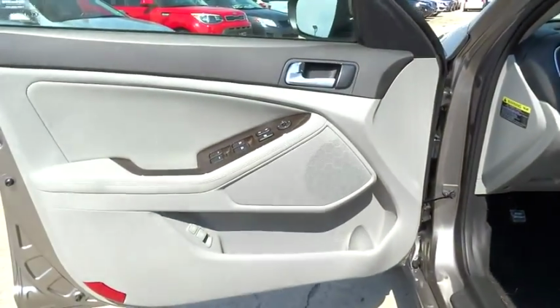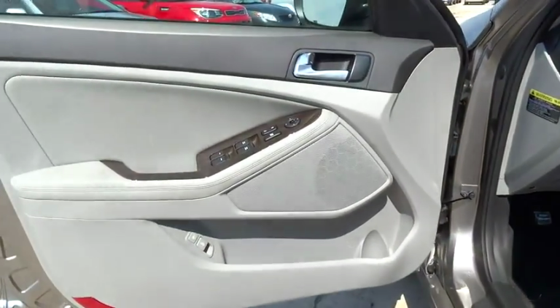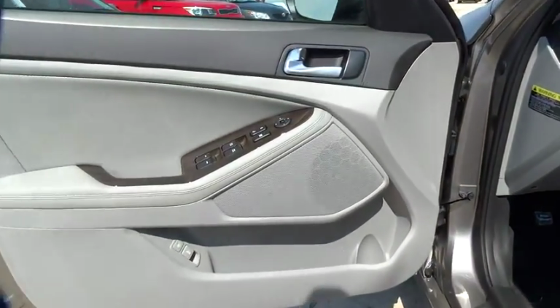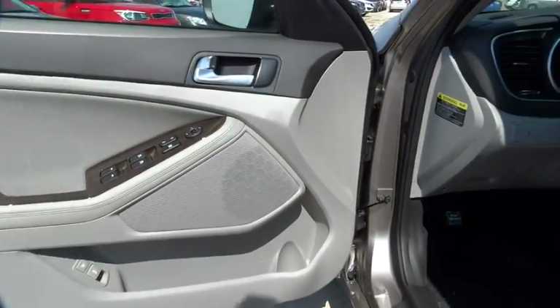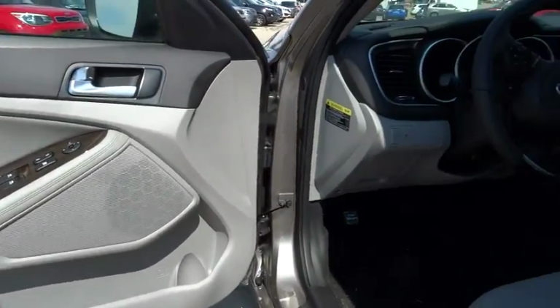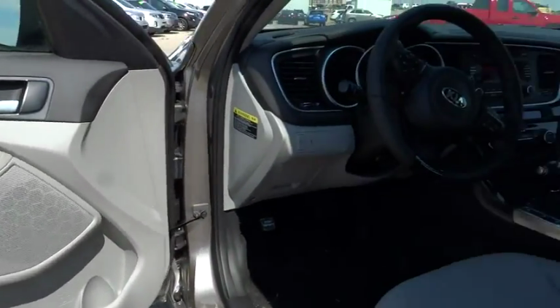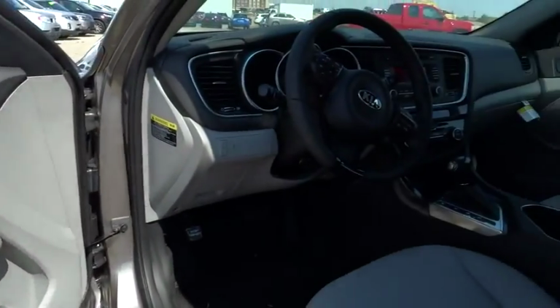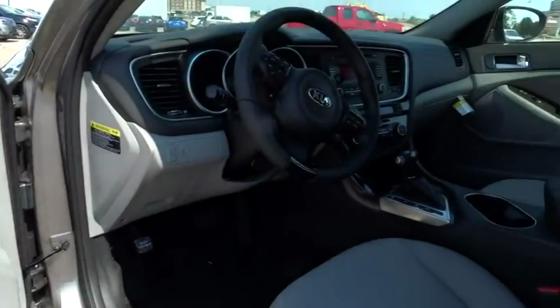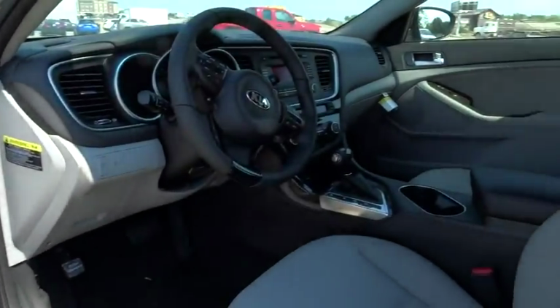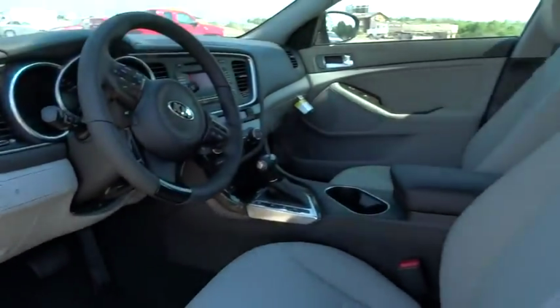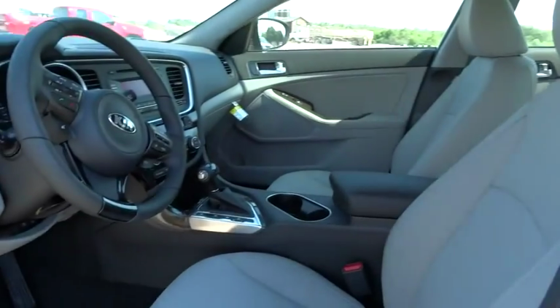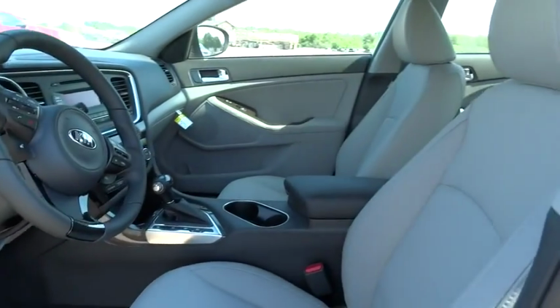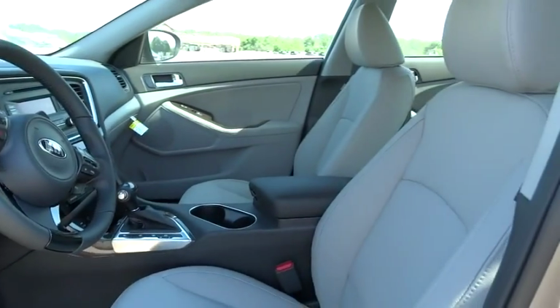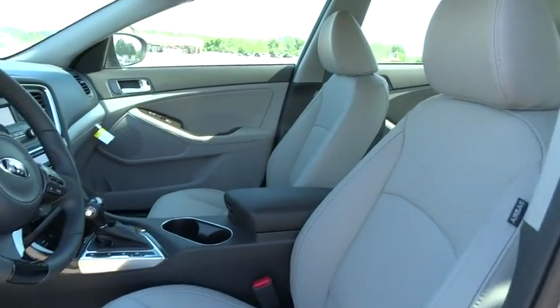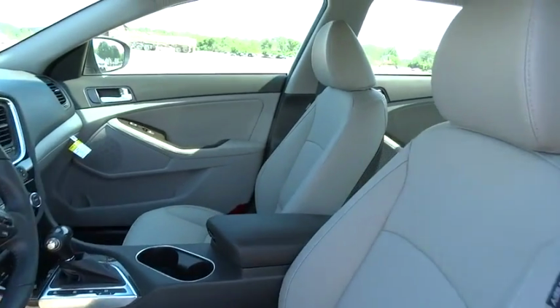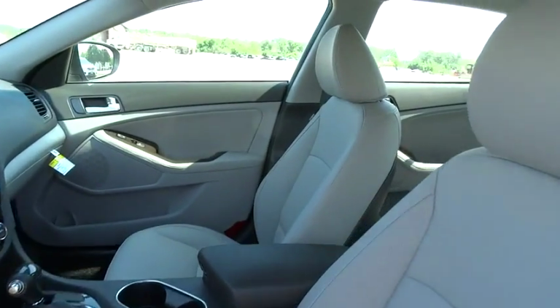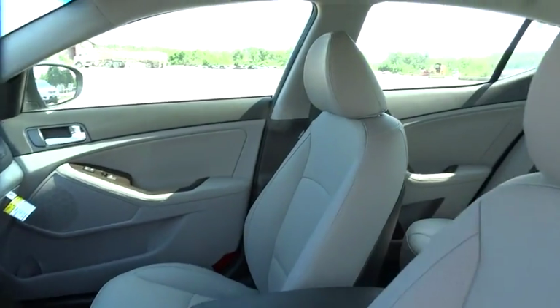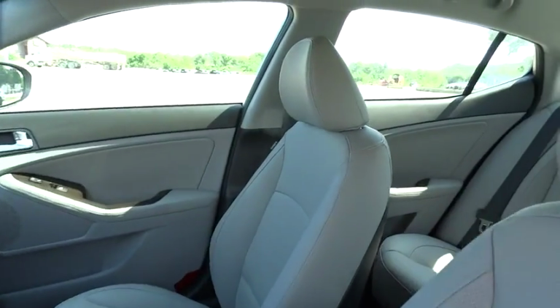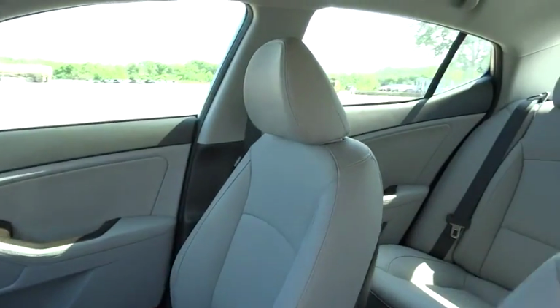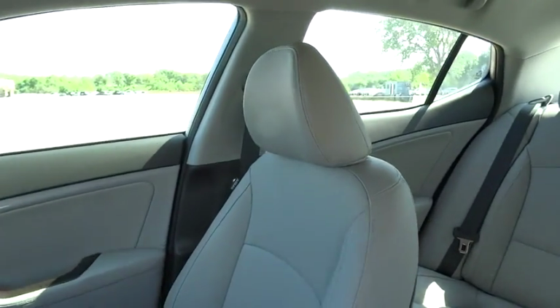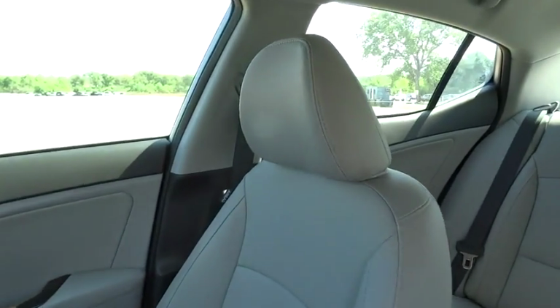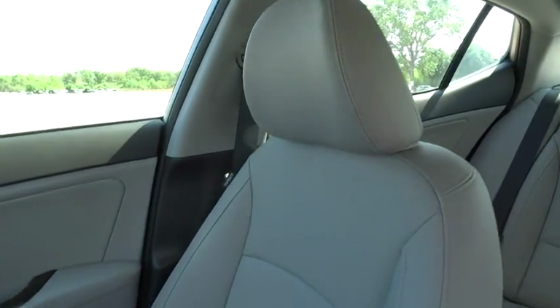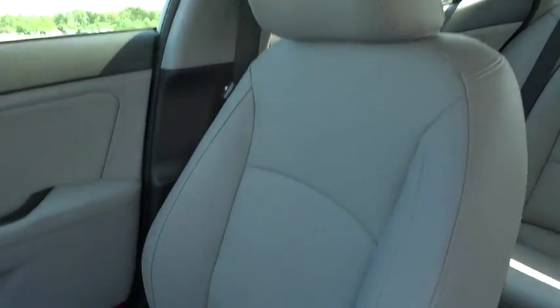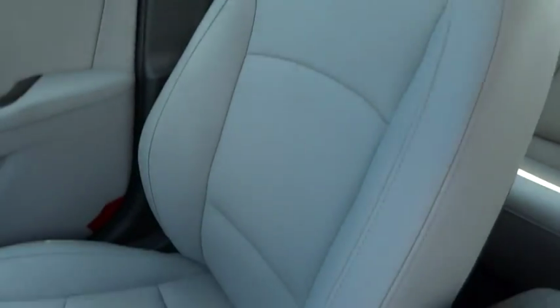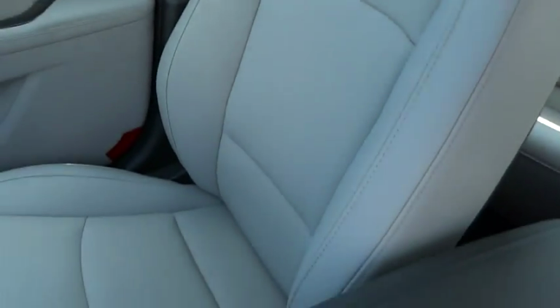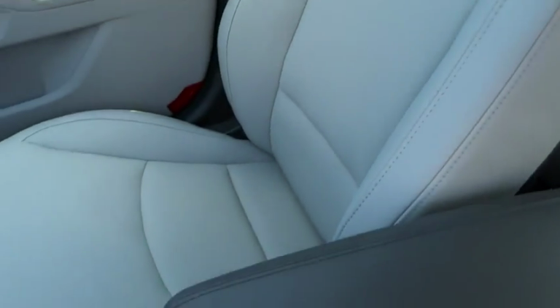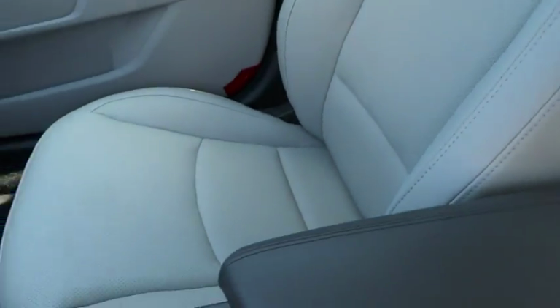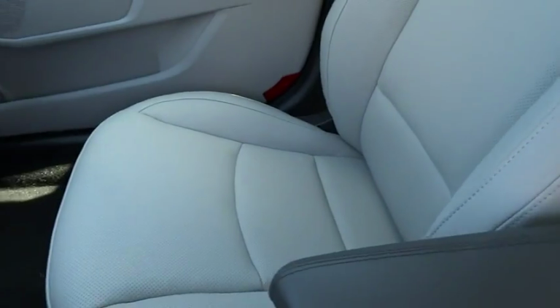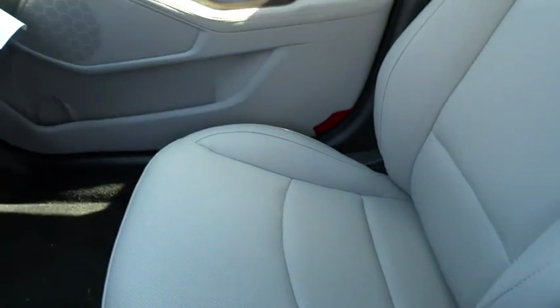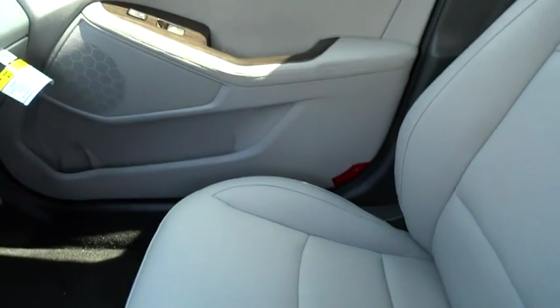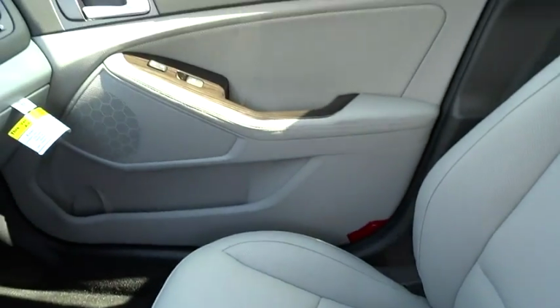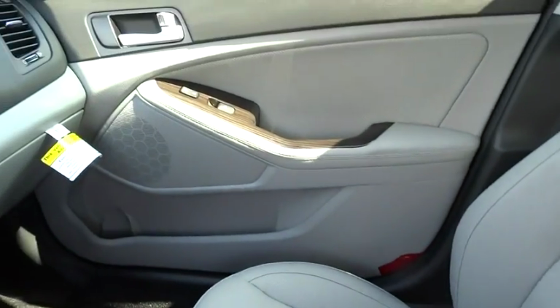AM-FM stereo radio, climate control, FWD. Take this vehicle for a spin and see why so many shoppers are now proud owners.